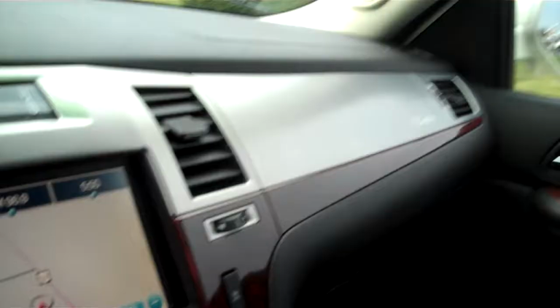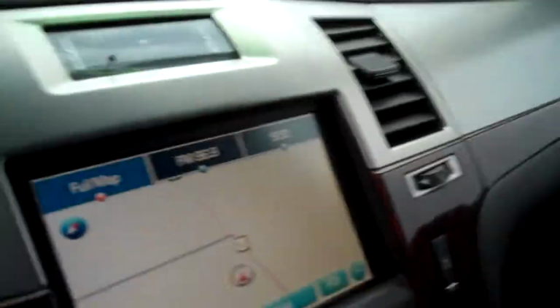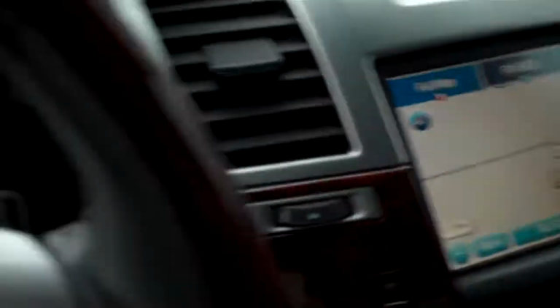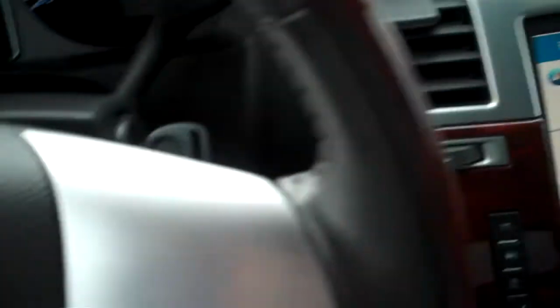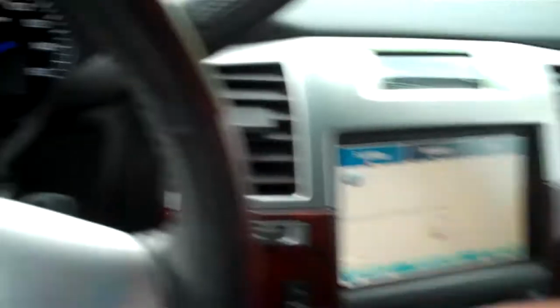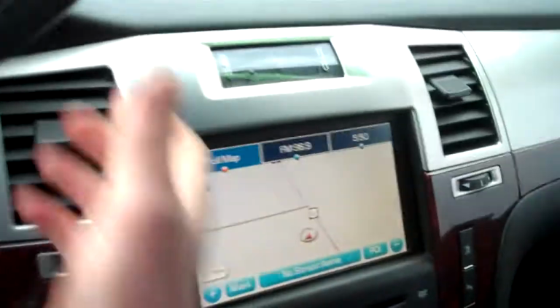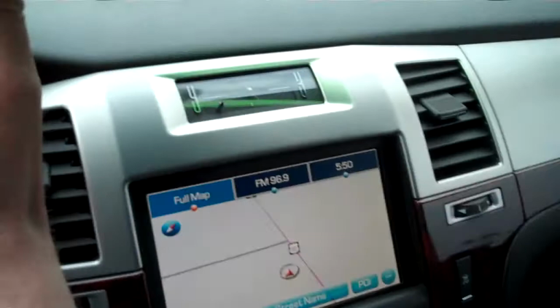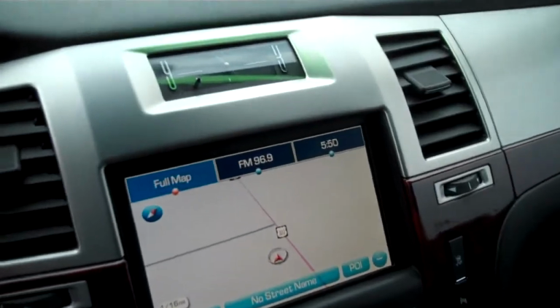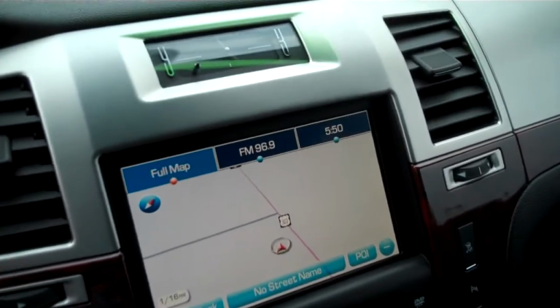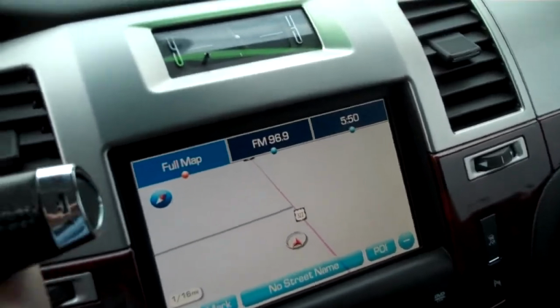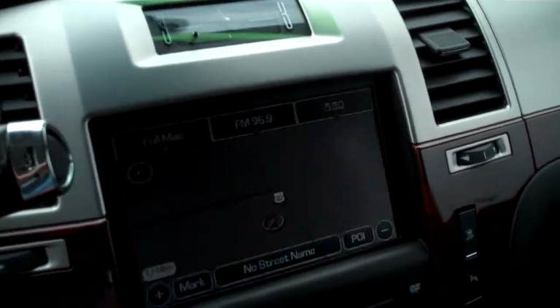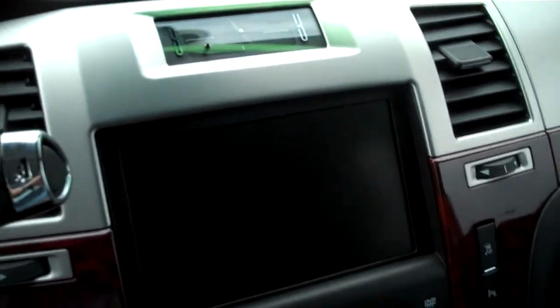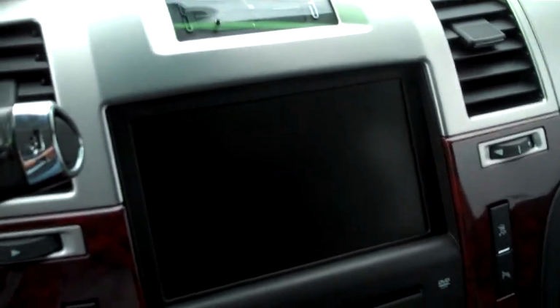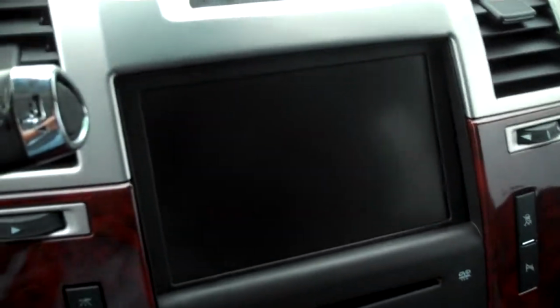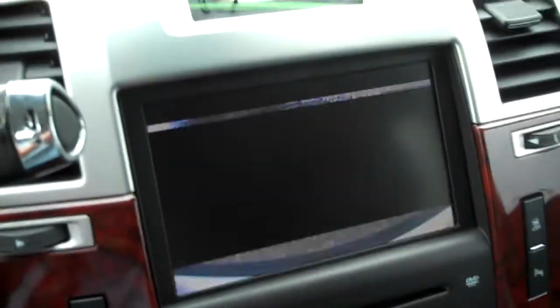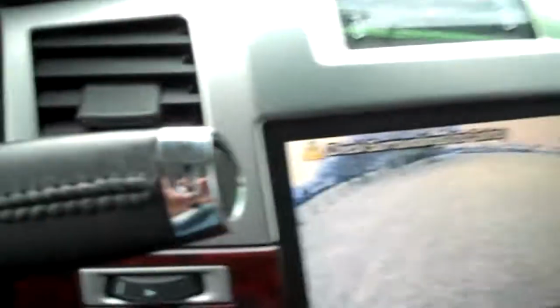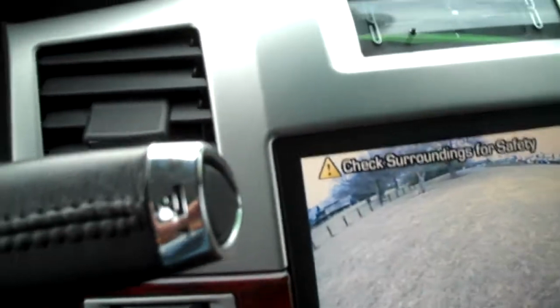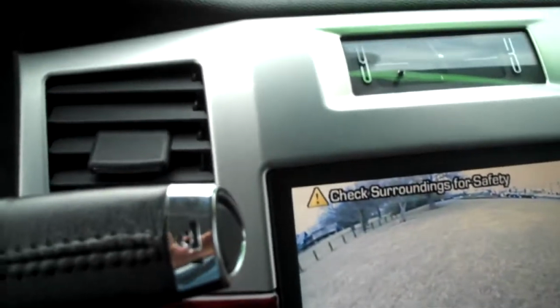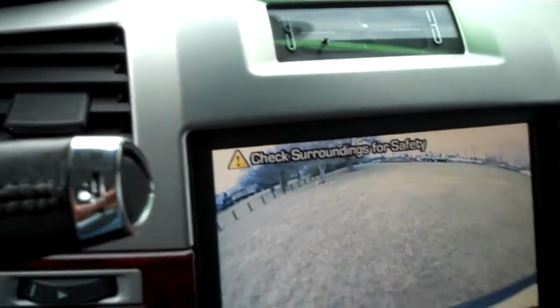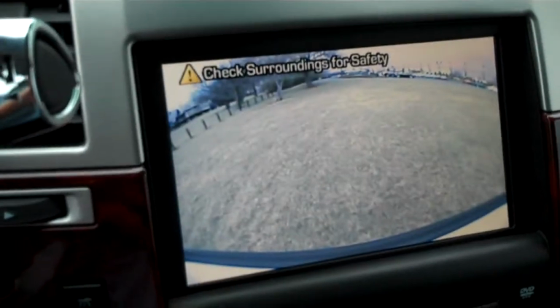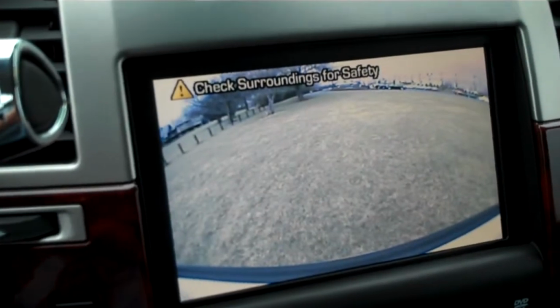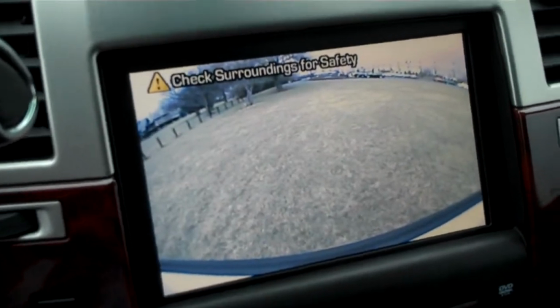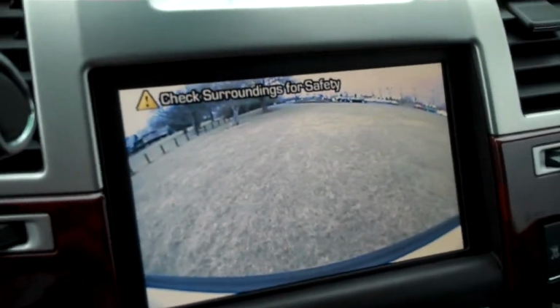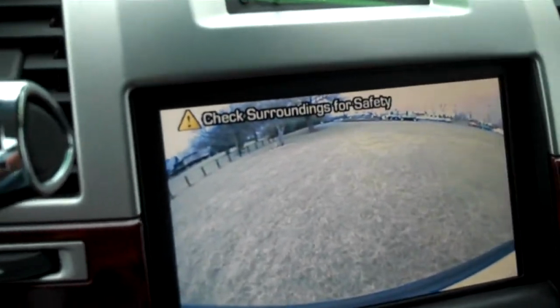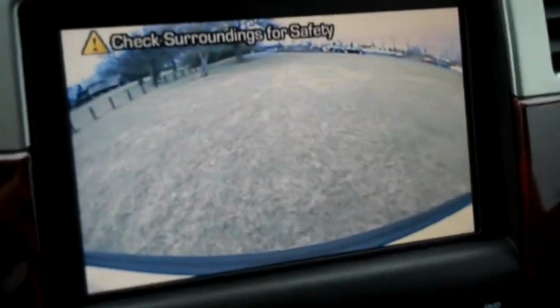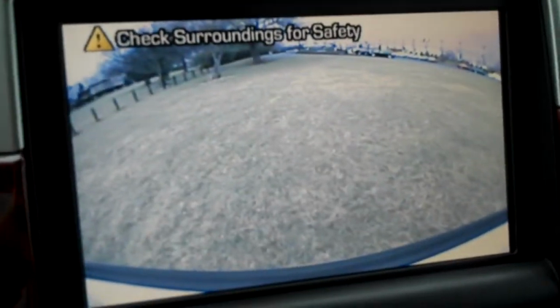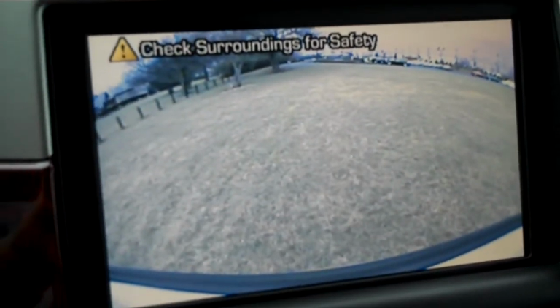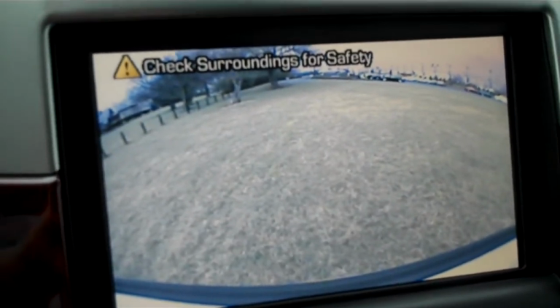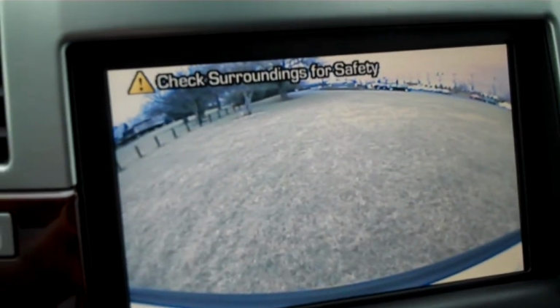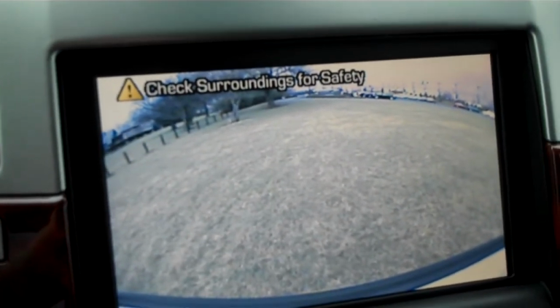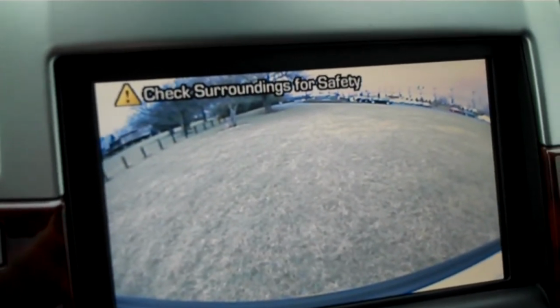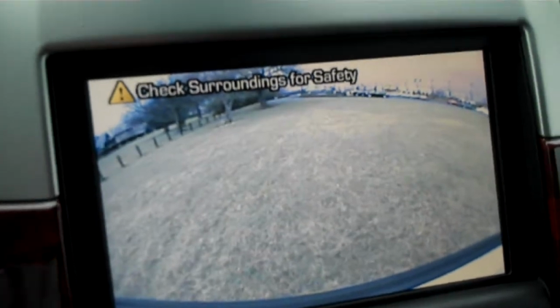Back inside, when putting this vehicle in reverse, it doesn't only have the backup sensors — it also has a camera so you can see exactly what's behind you.